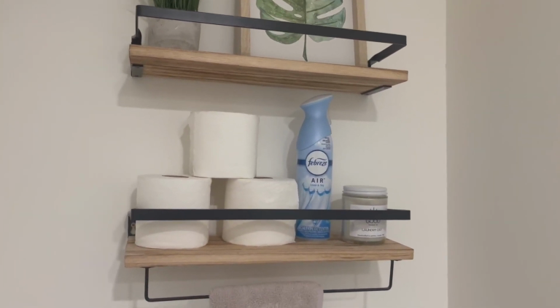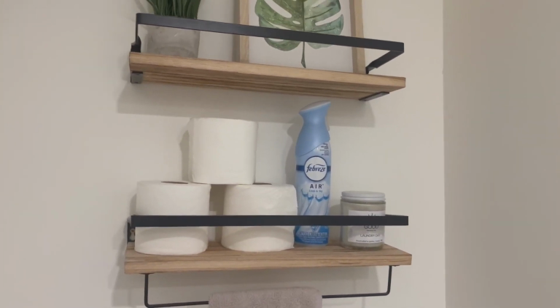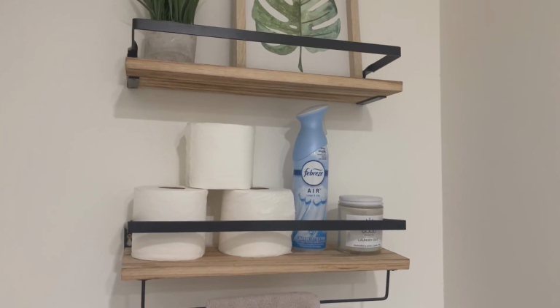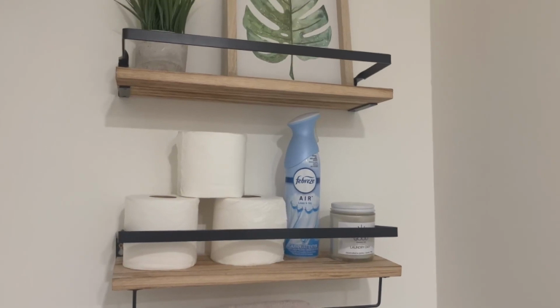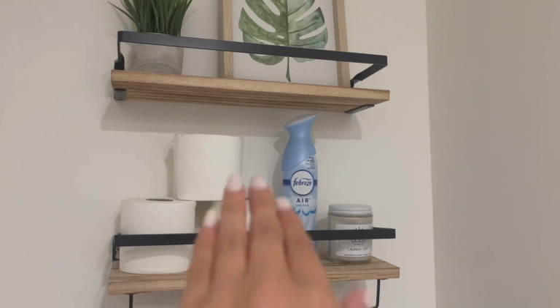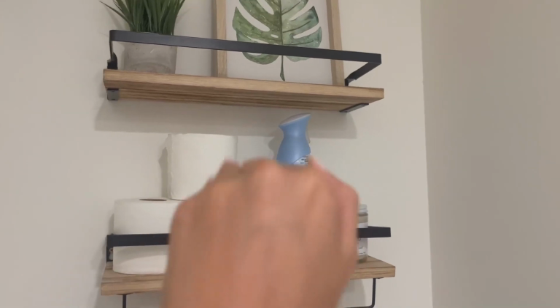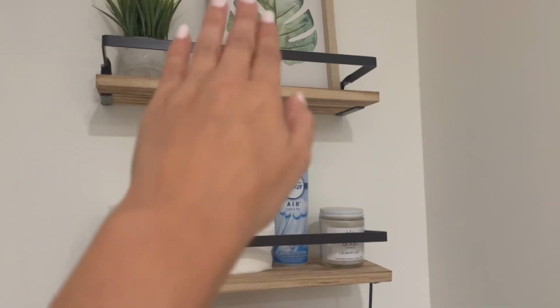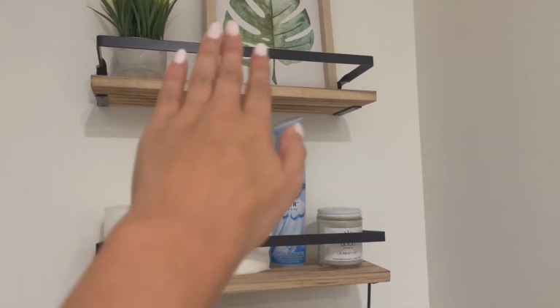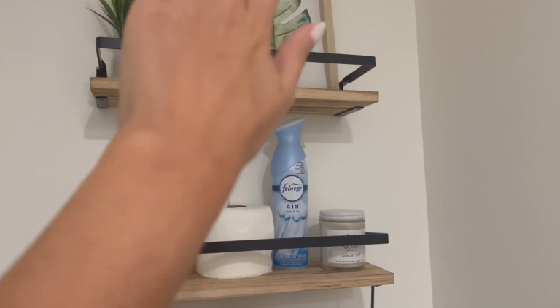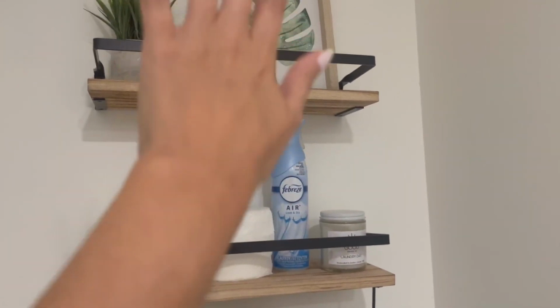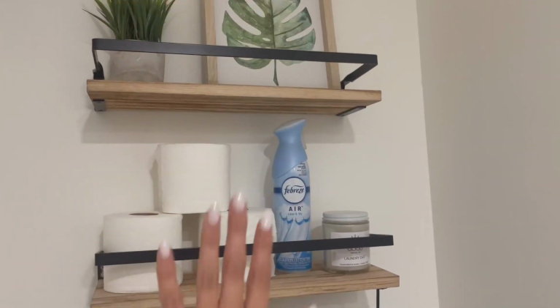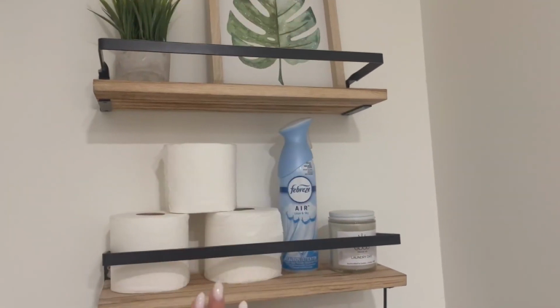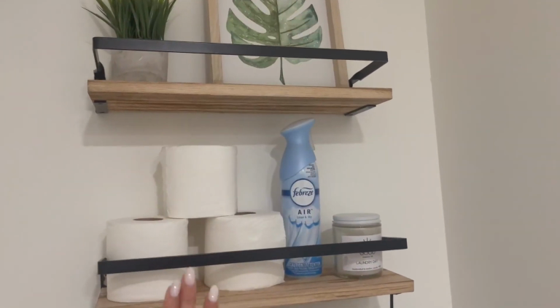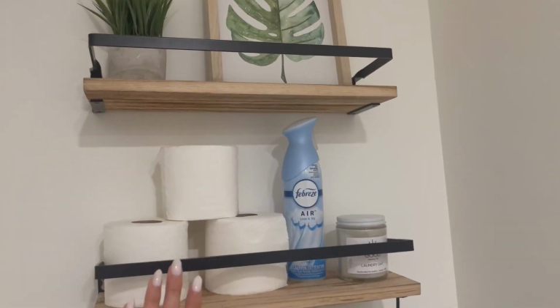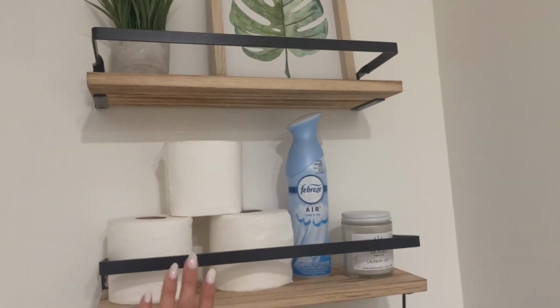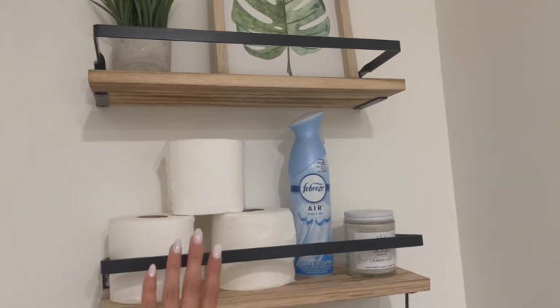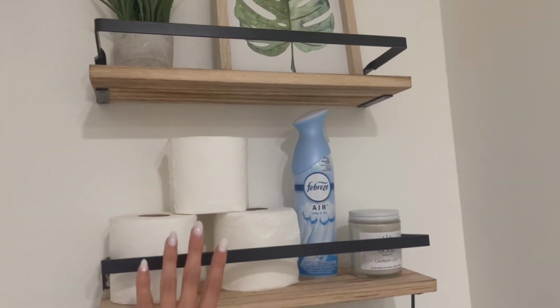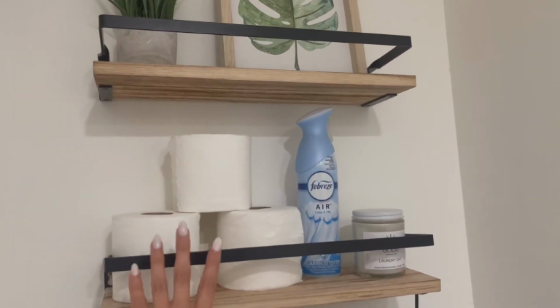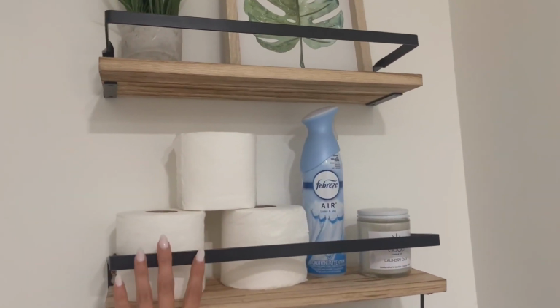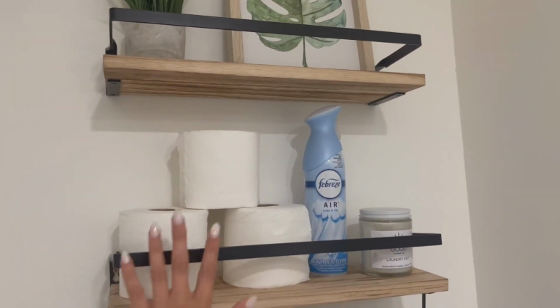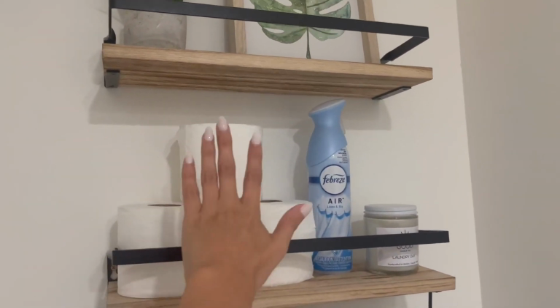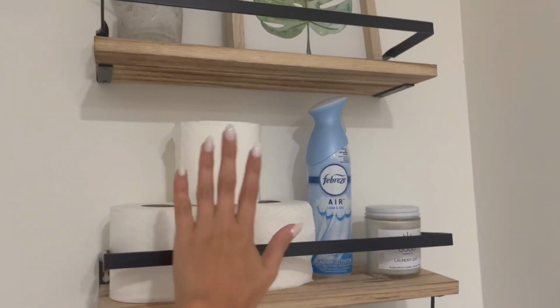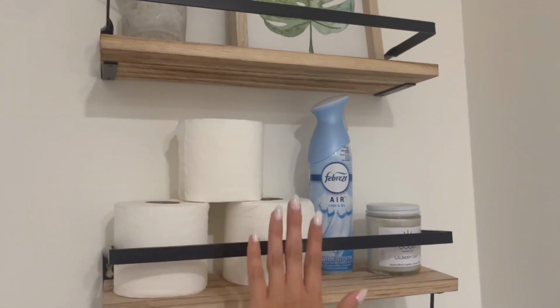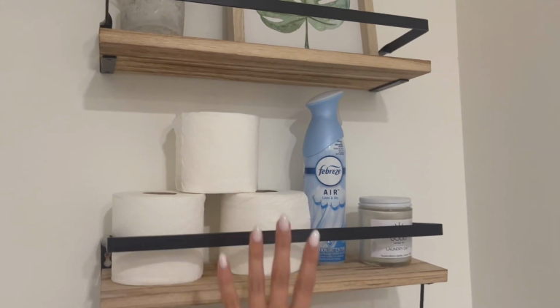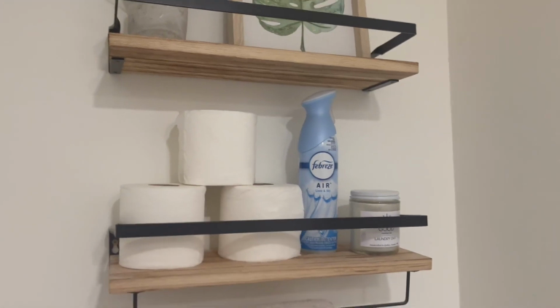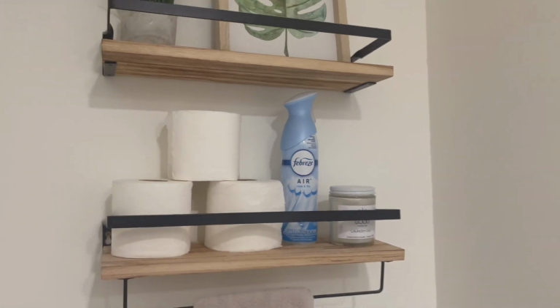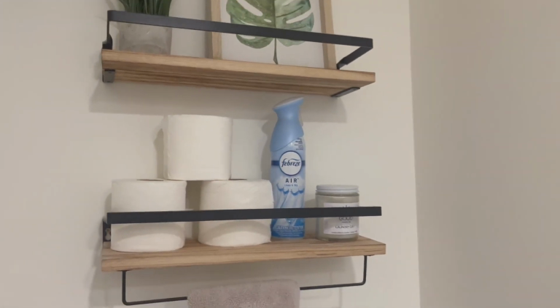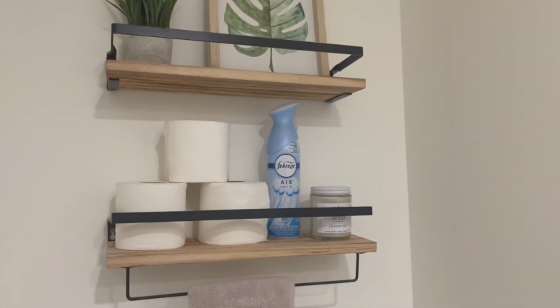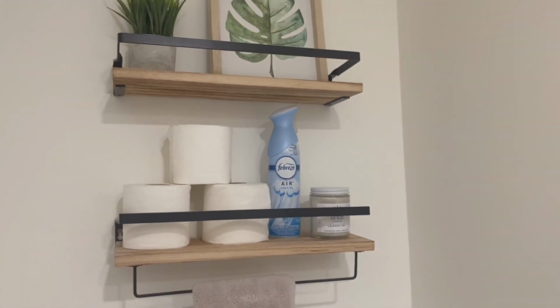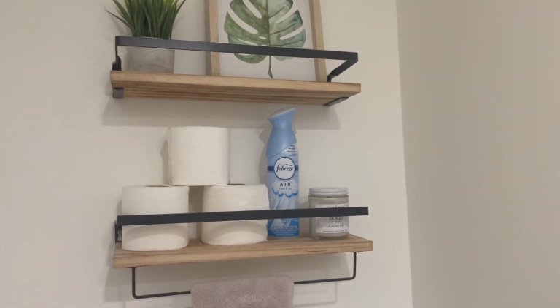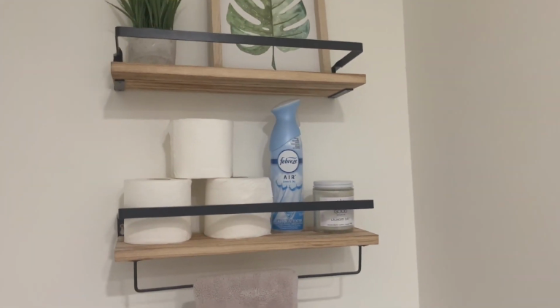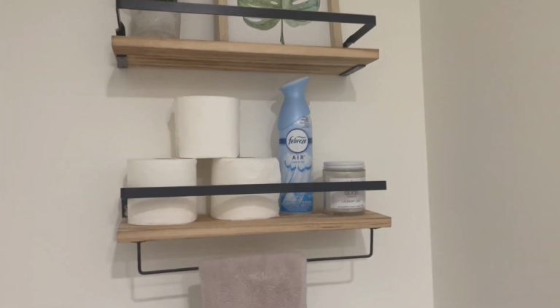We made sure to place the top one as high as we can so we can have three toilet papers always on hand ready for us.